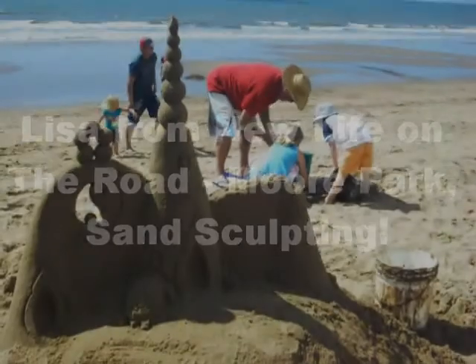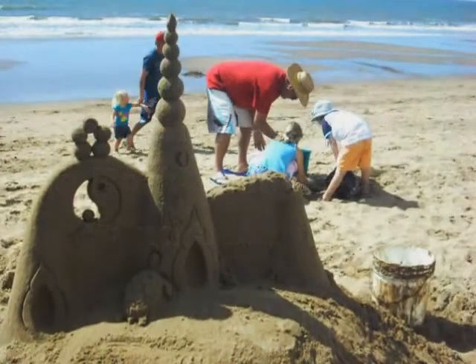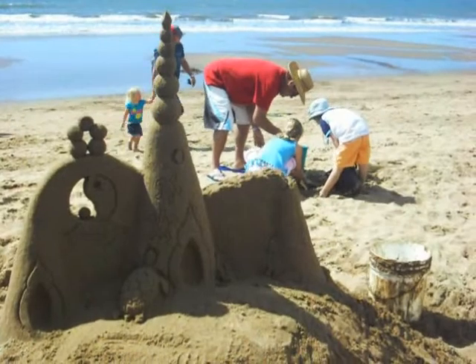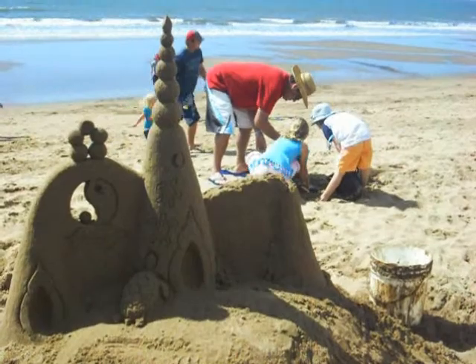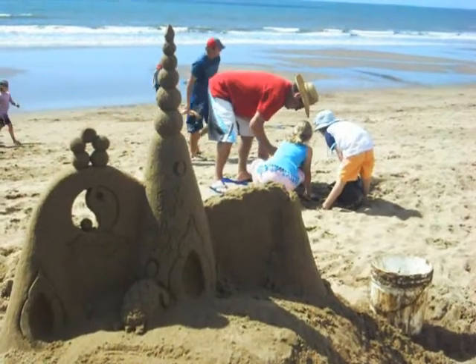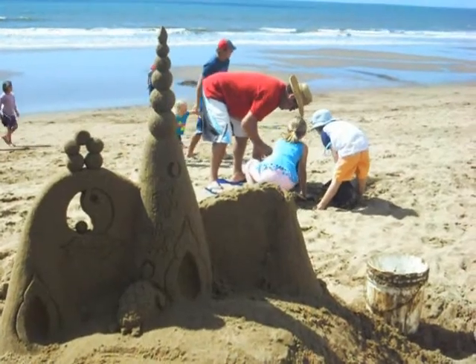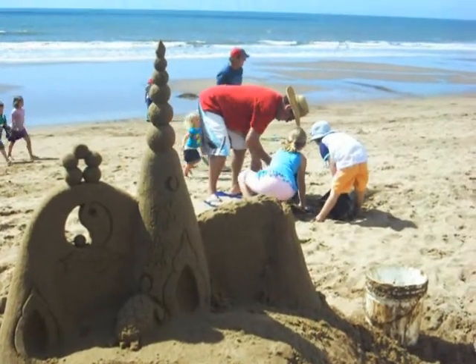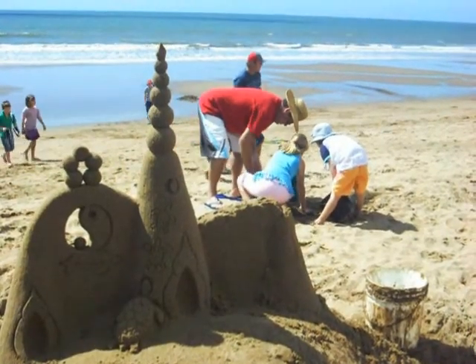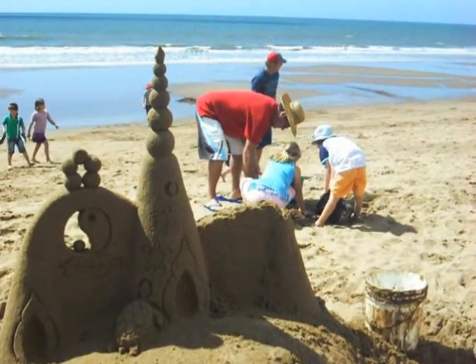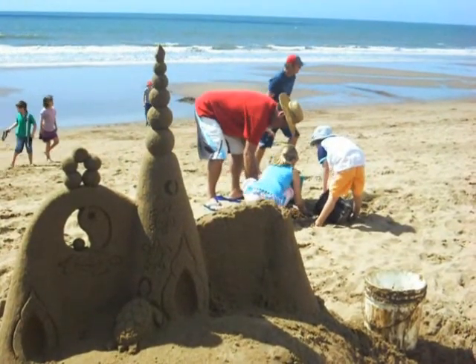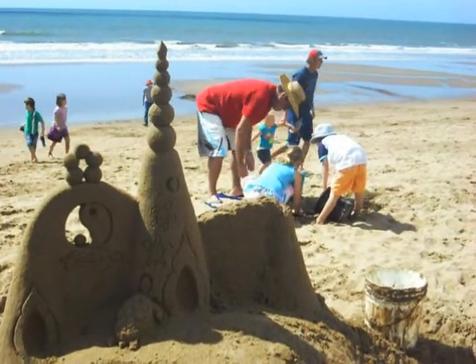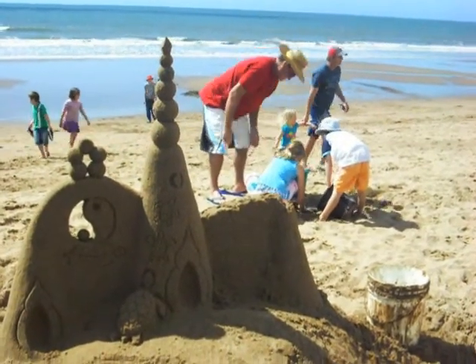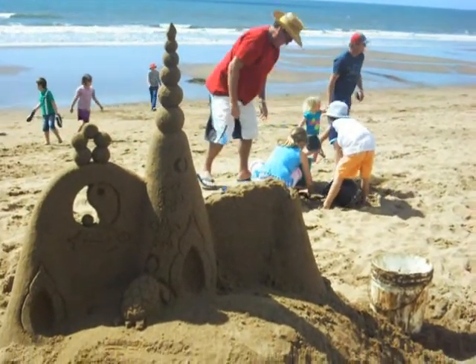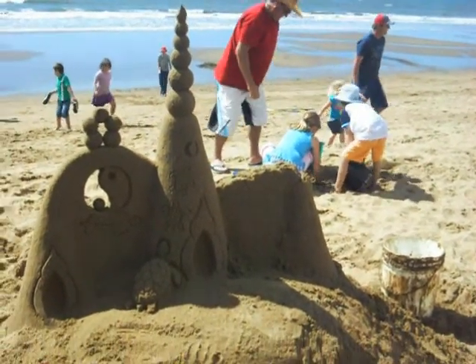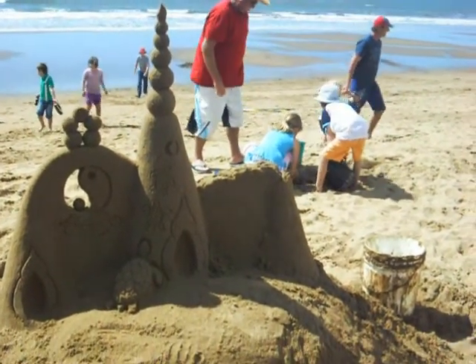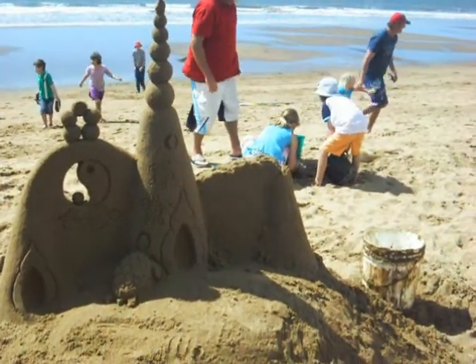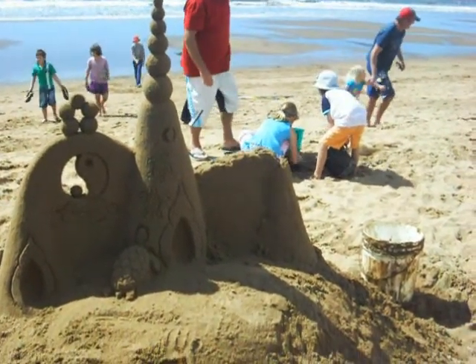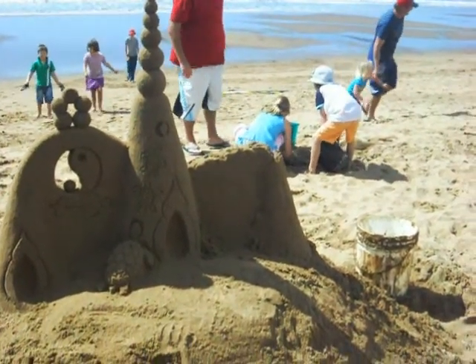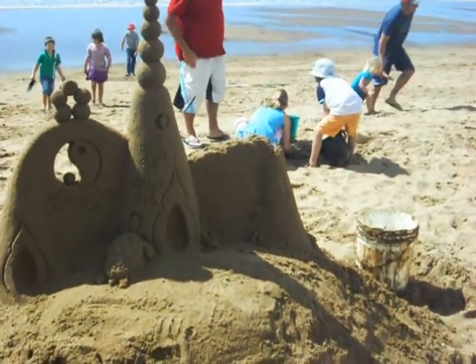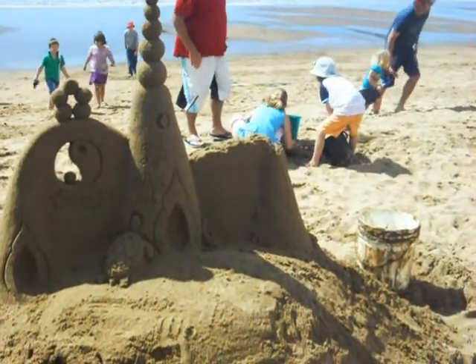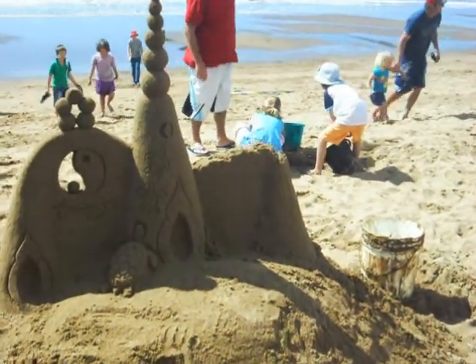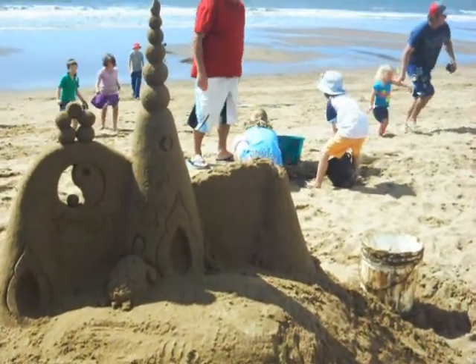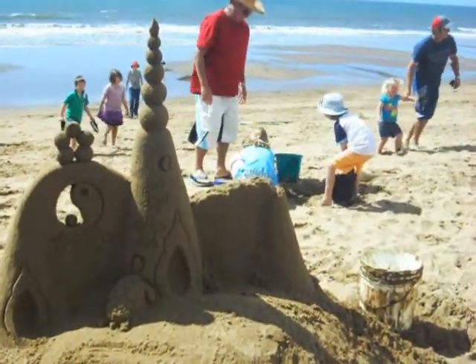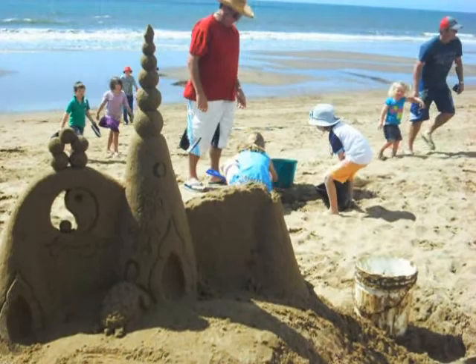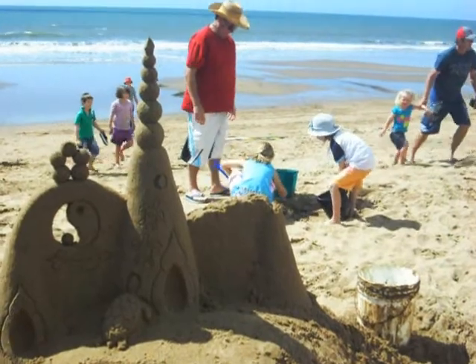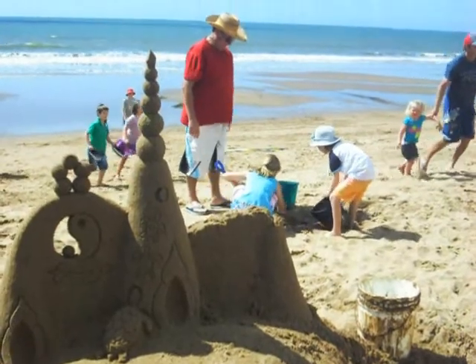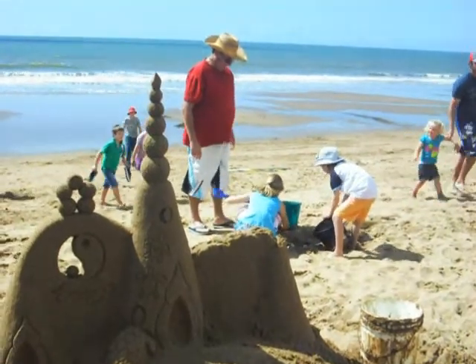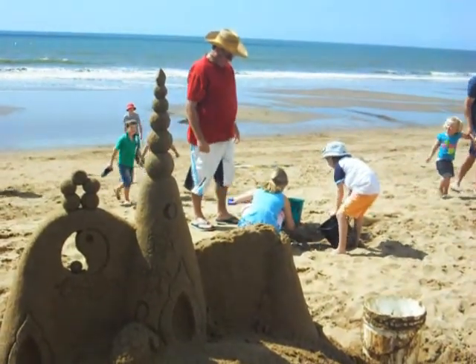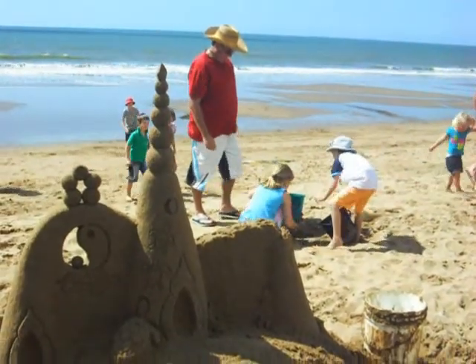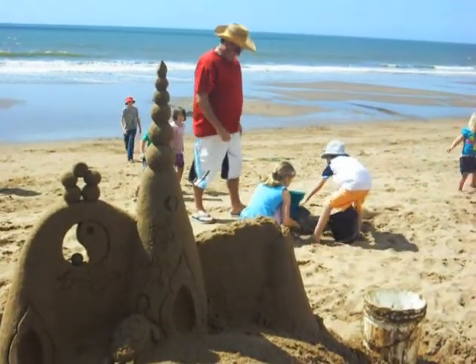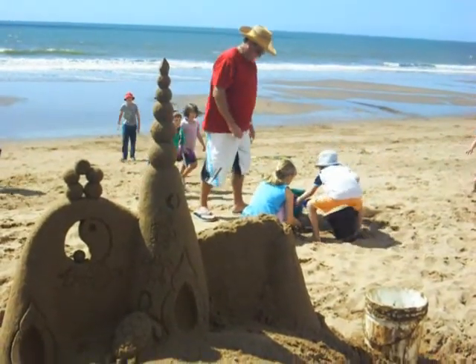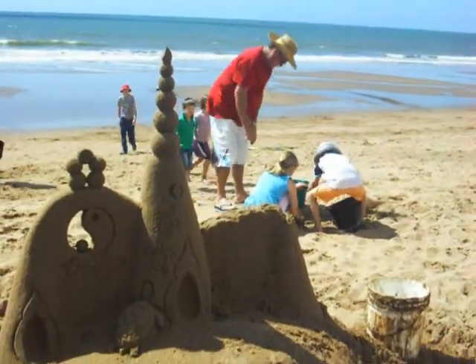Hi guys, it's Lisa from newlifeontheroad.com. We're down here at Moore Park on the beach and we're watching Guy do sand sculpting.